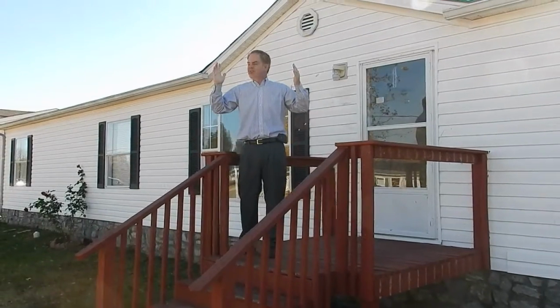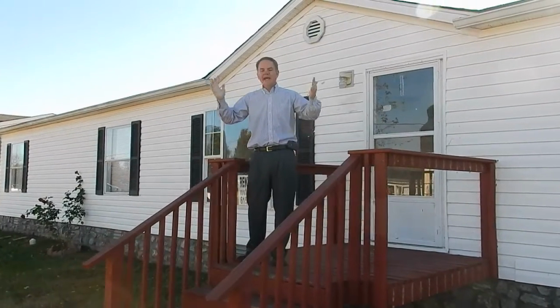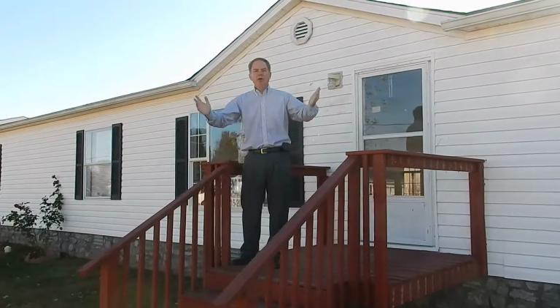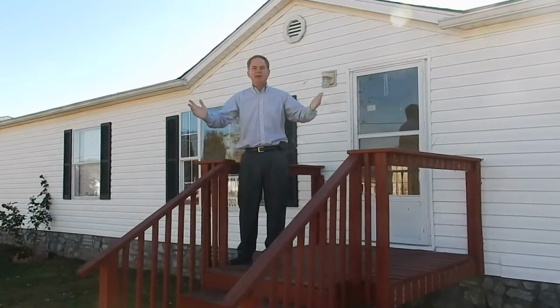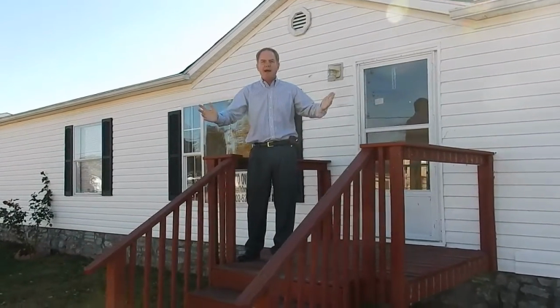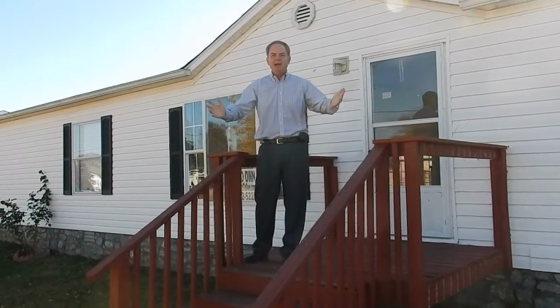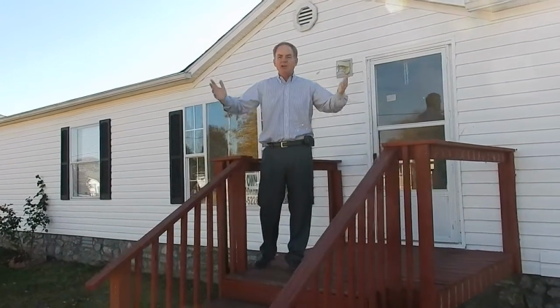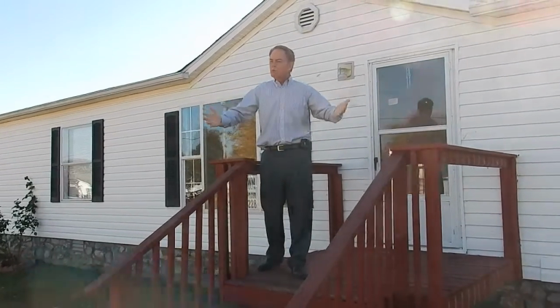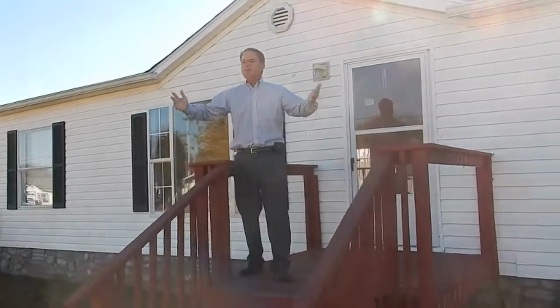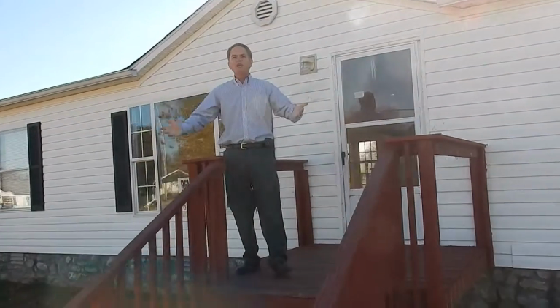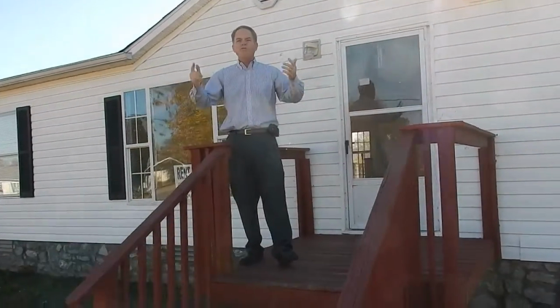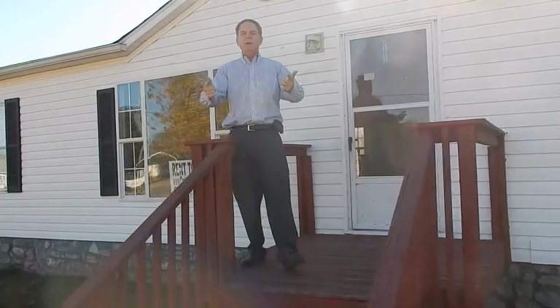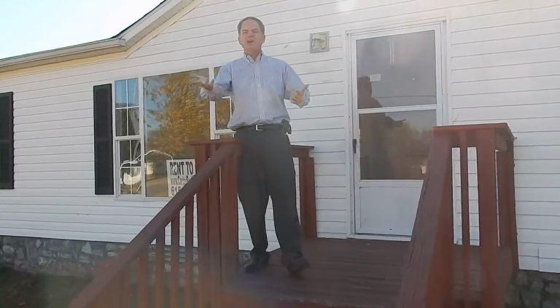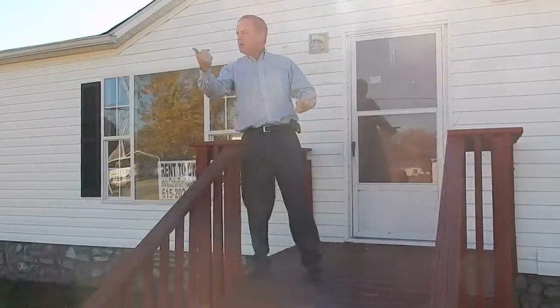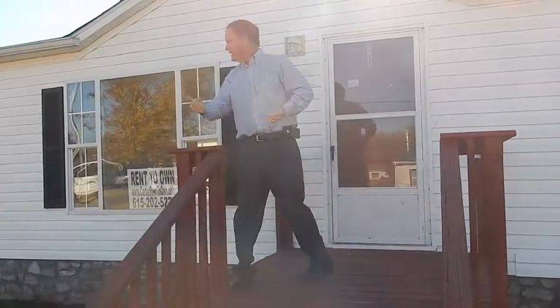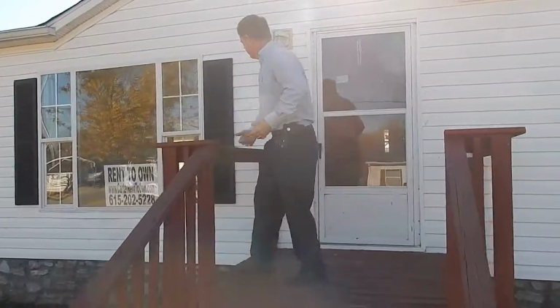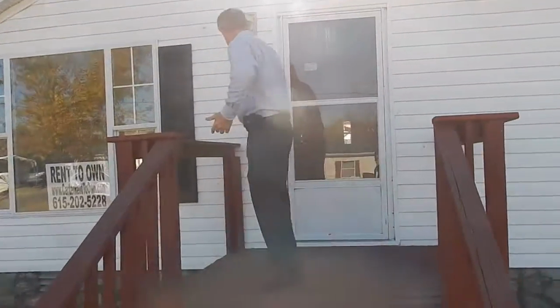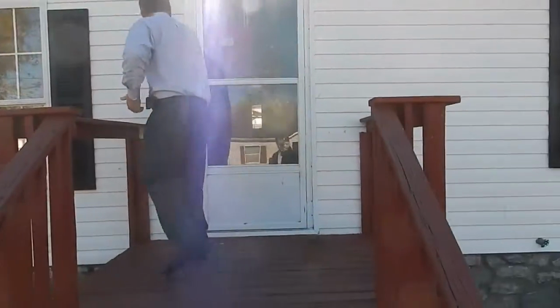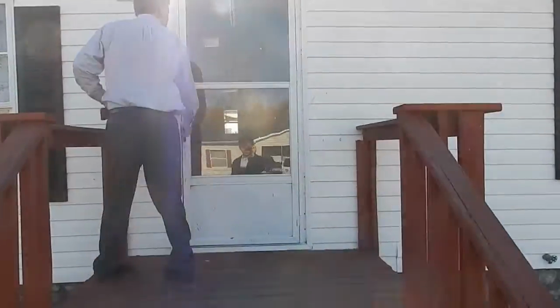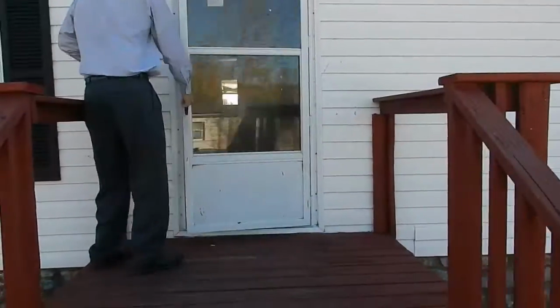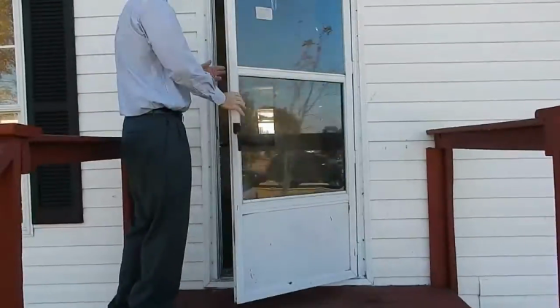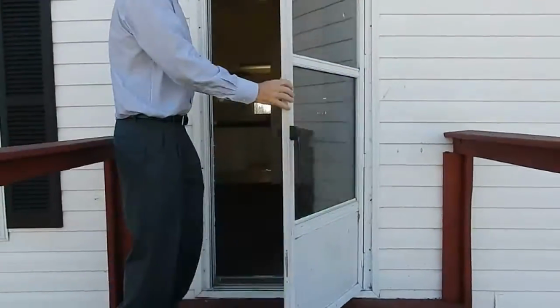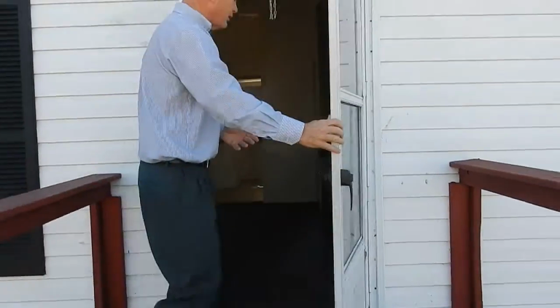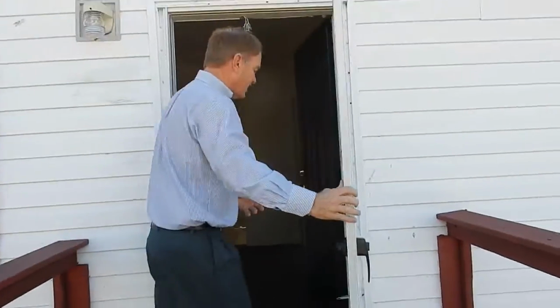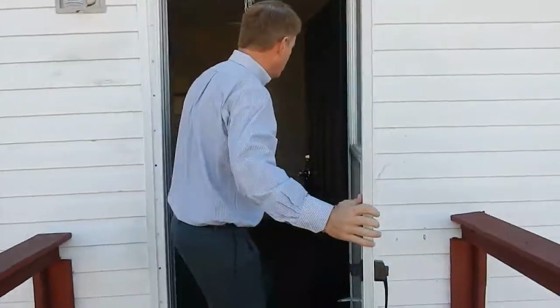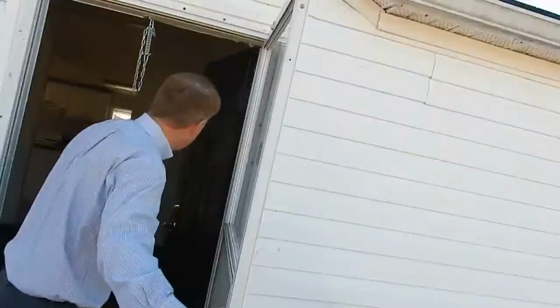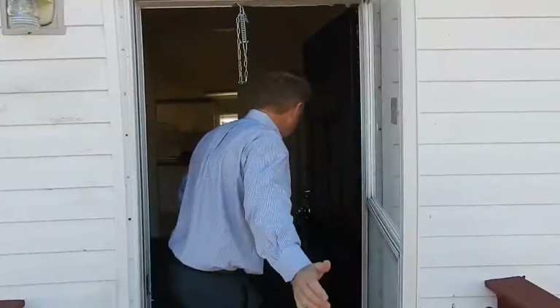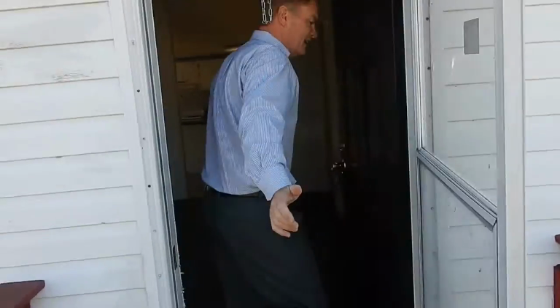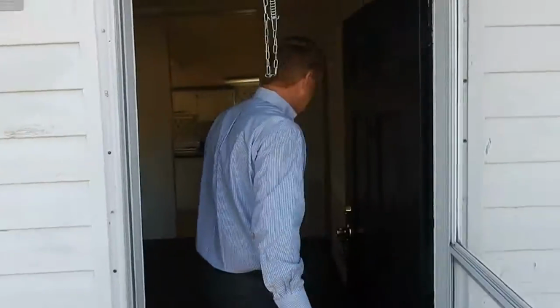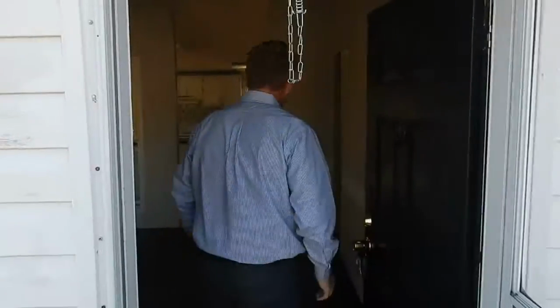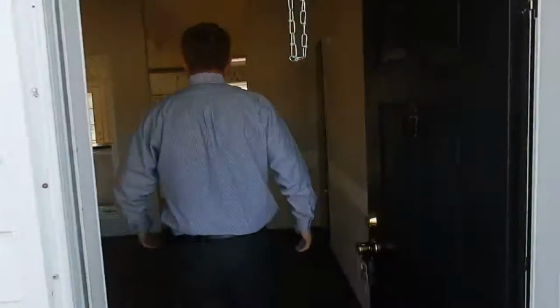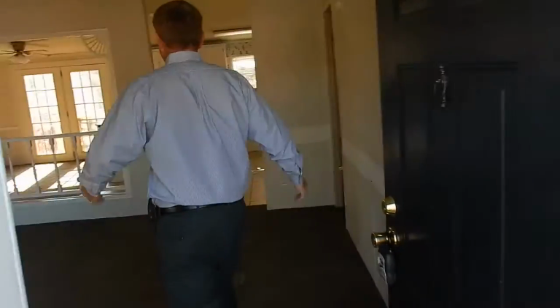It's ready to go. It's got a fireplace, good roof, big yard, fenced back yard. Come on in and let me show it to you. We've got a few things we're gonna do — I'll point those out along the way — but basically it is ready to go.